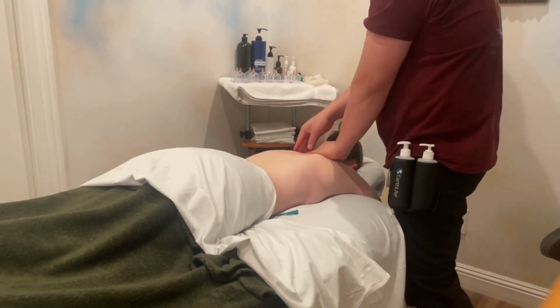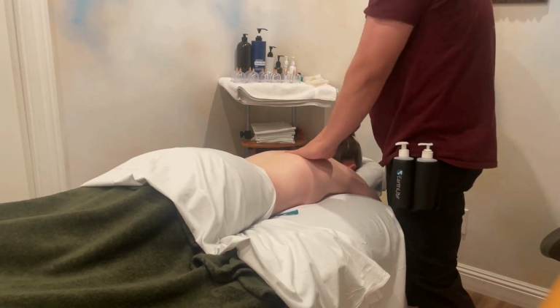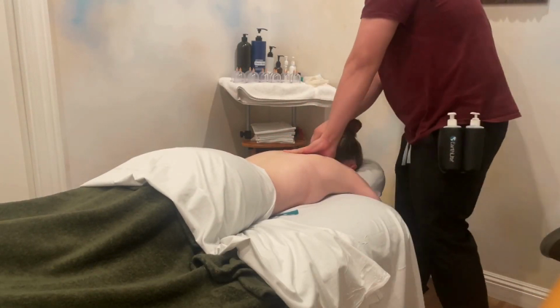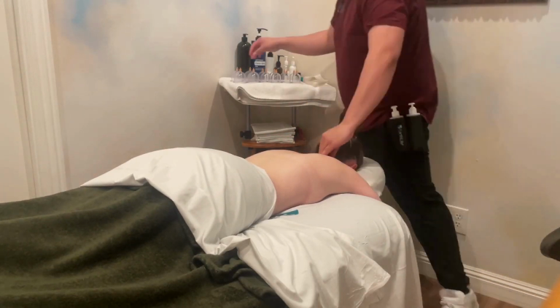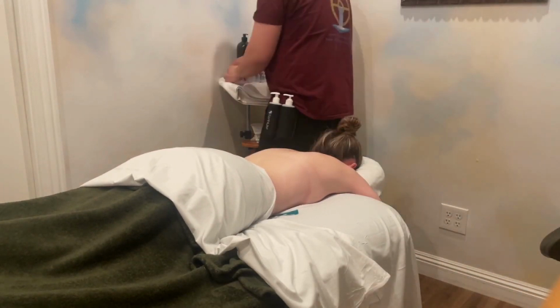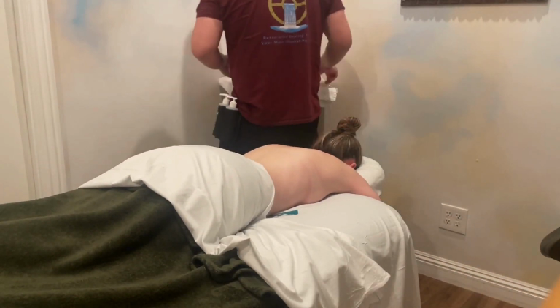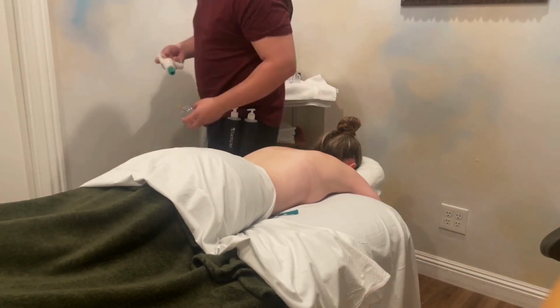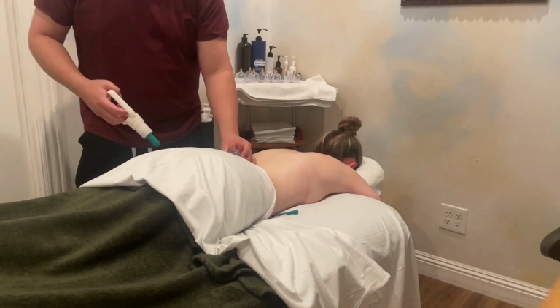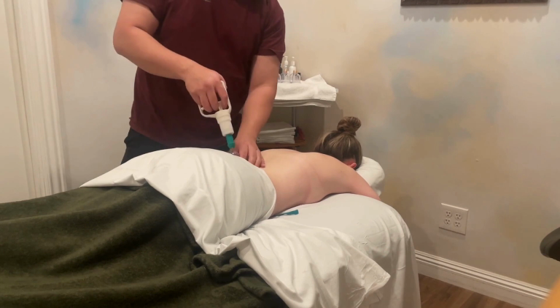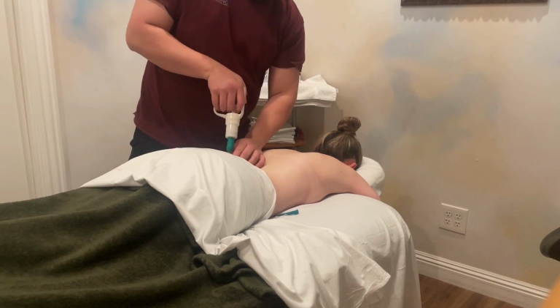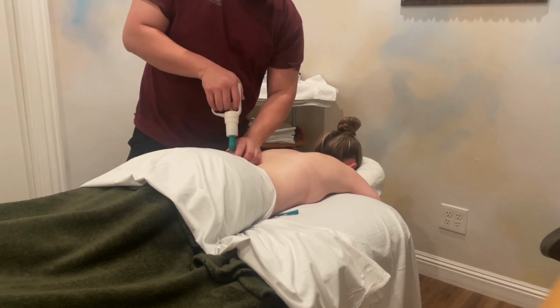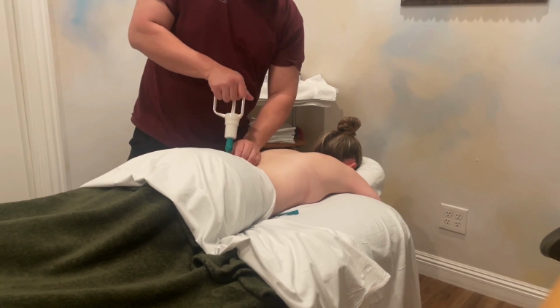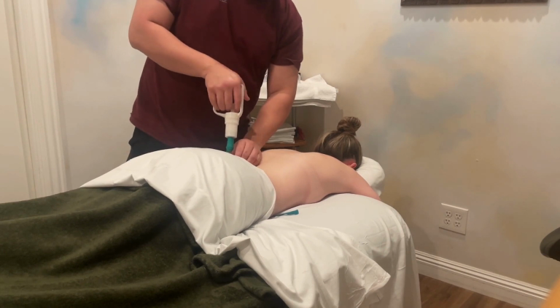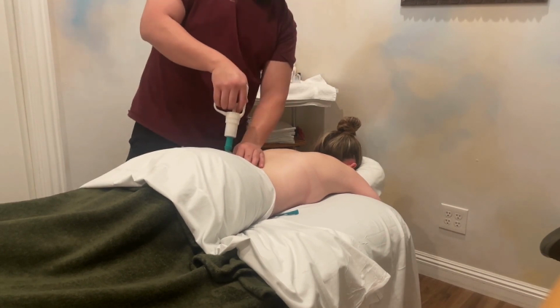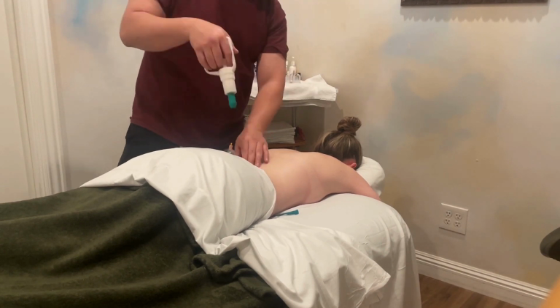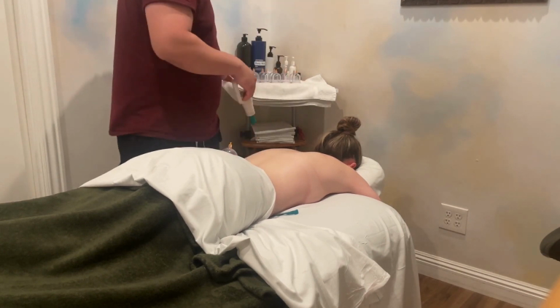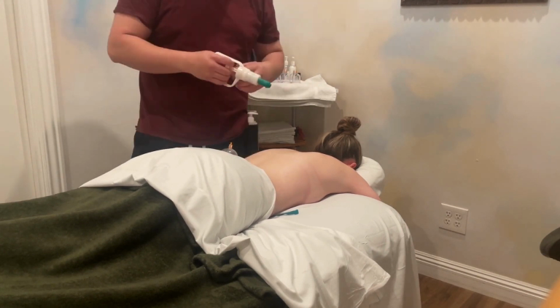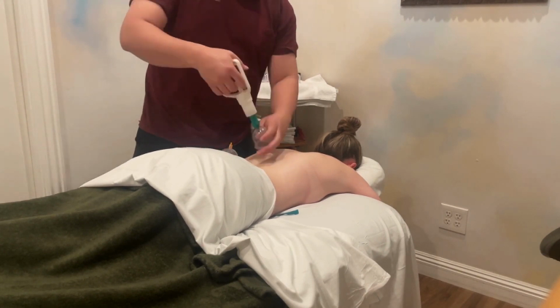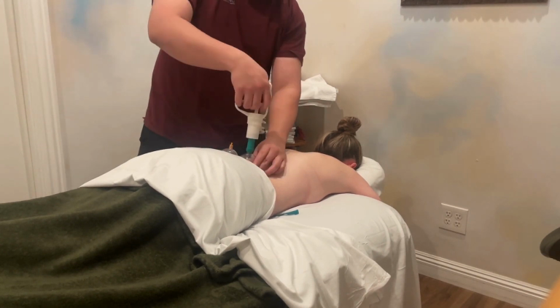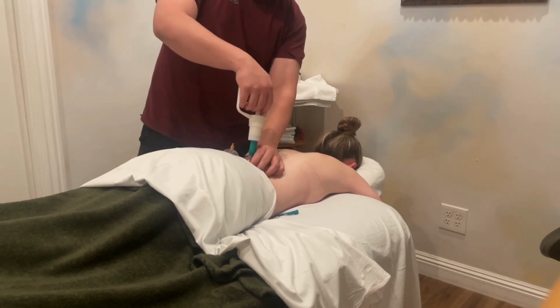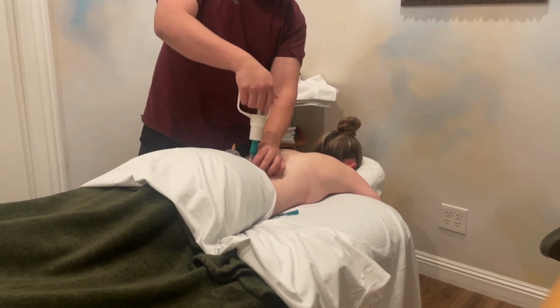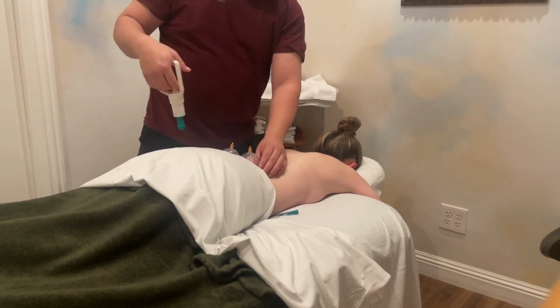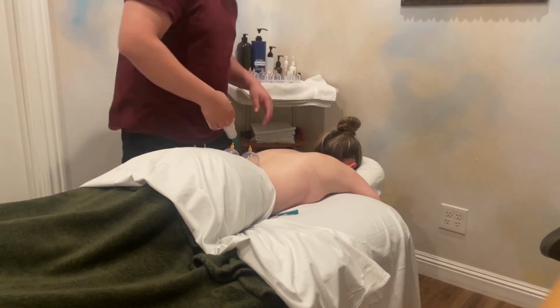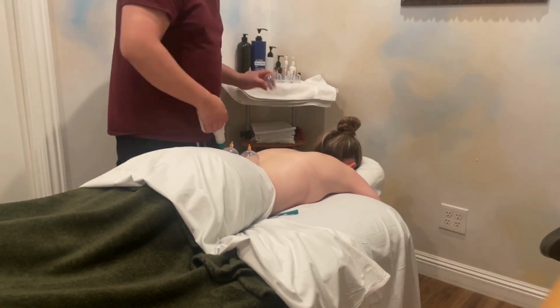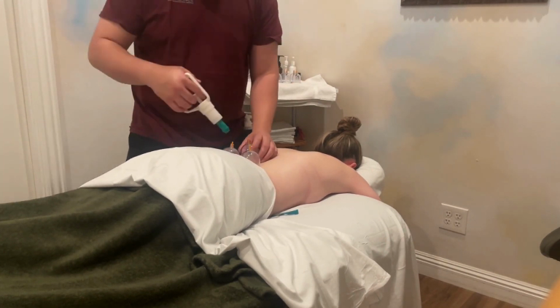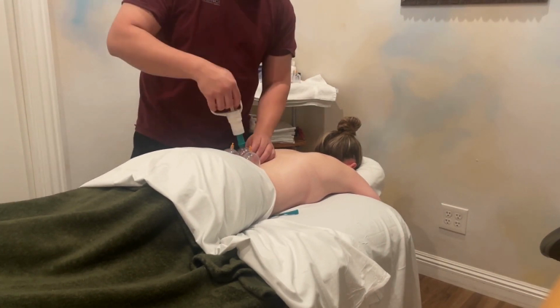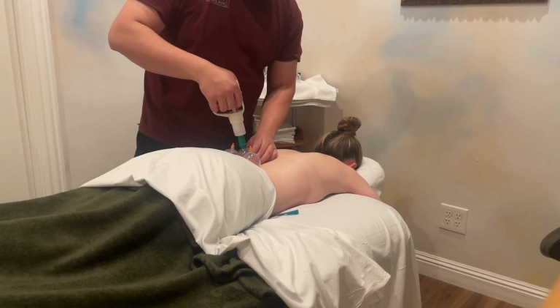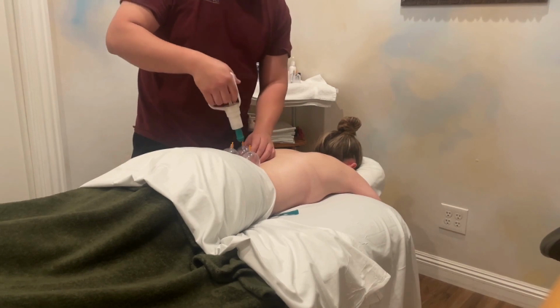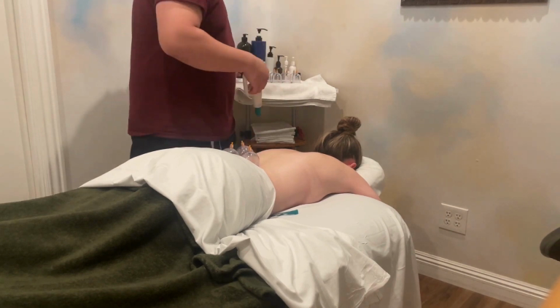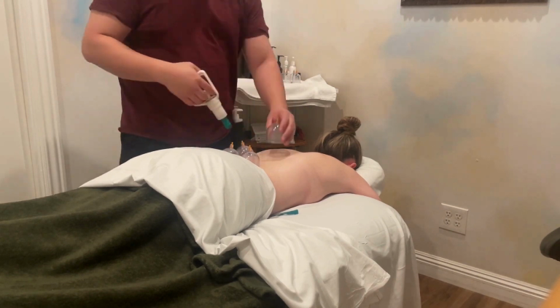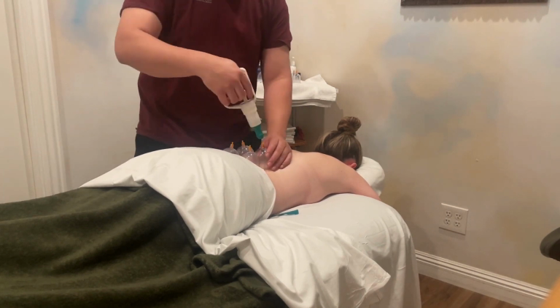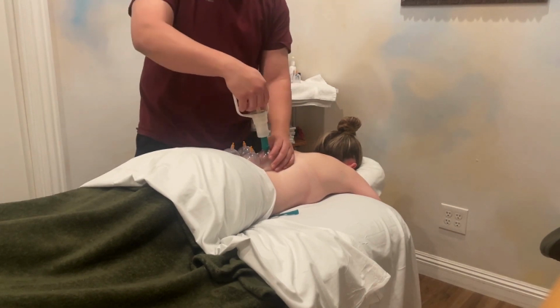Cupping is an alternative therapy that involves placing cups on the skin to create suction. The suction is believed to increase blood flow to the area, promote healing, and reduce muscle tension.